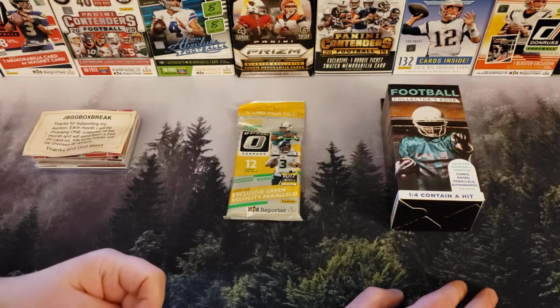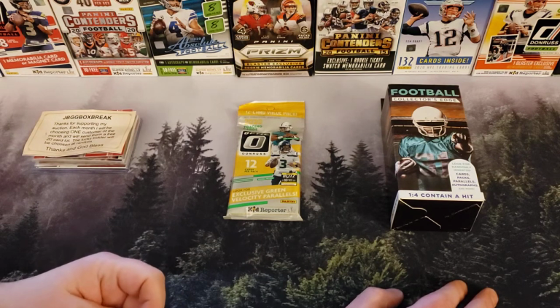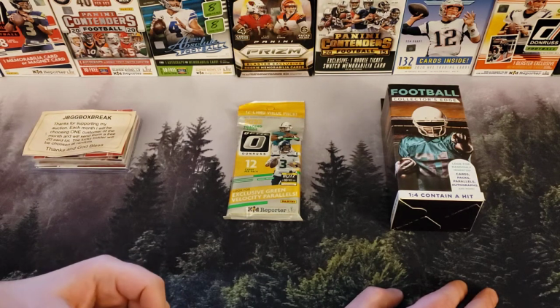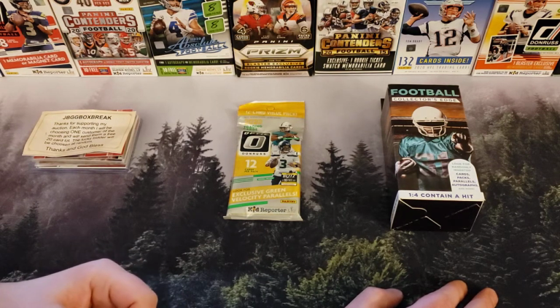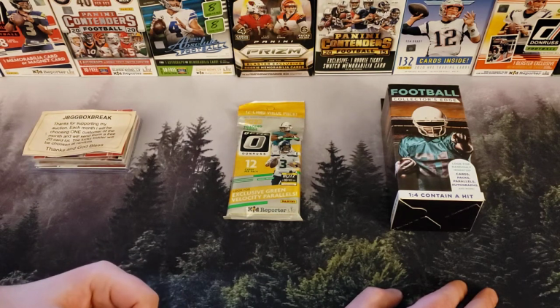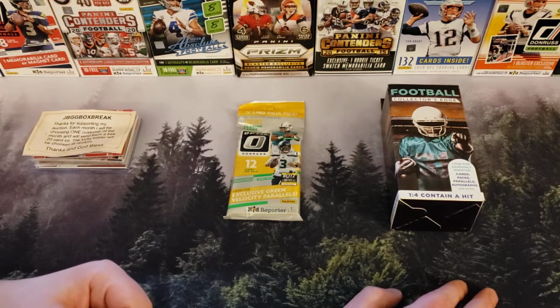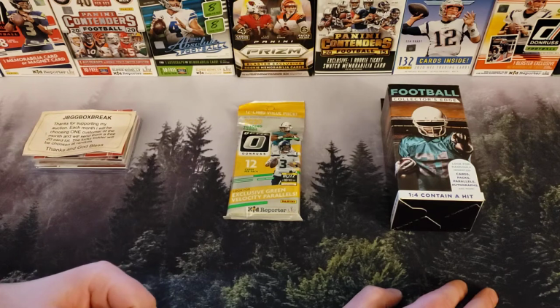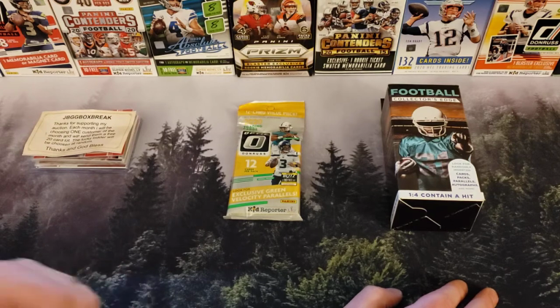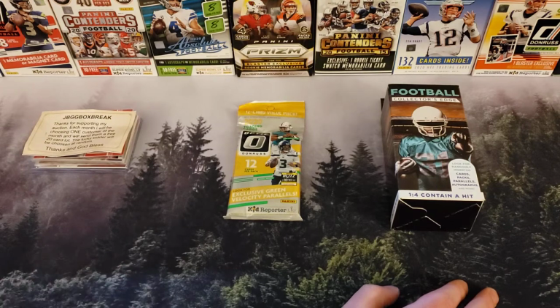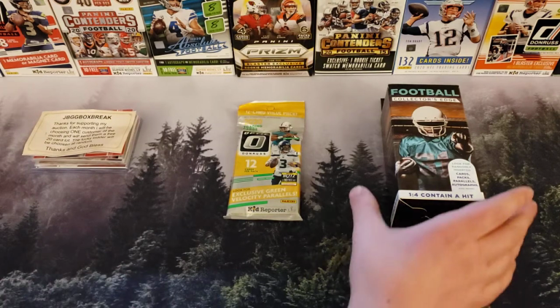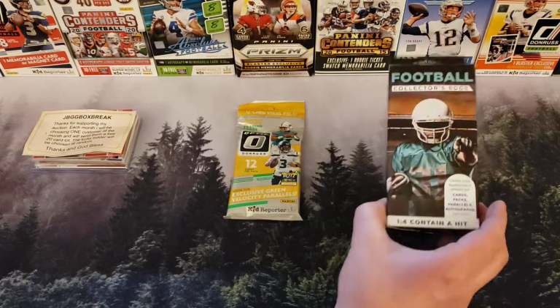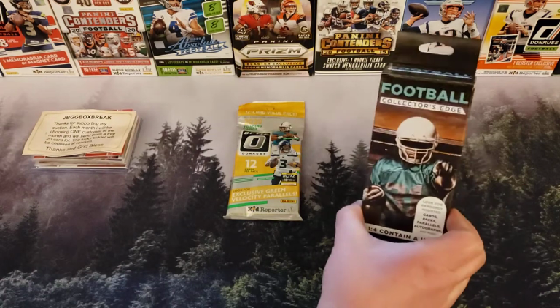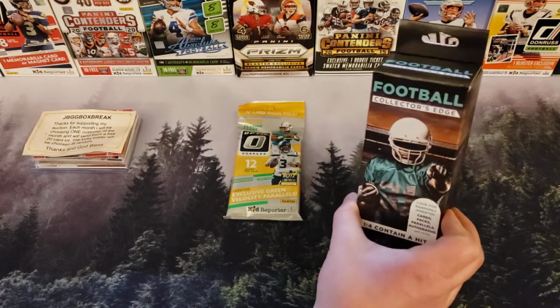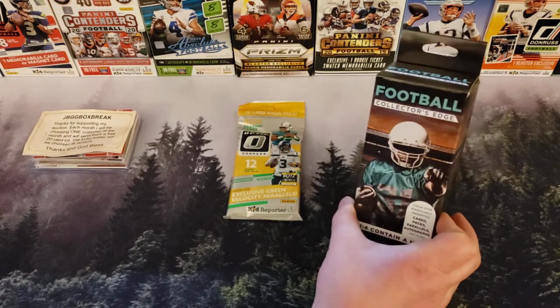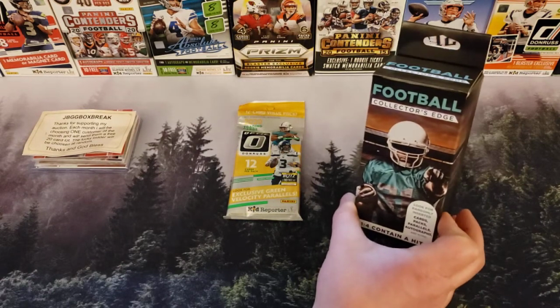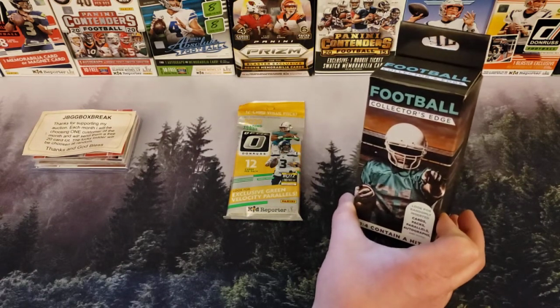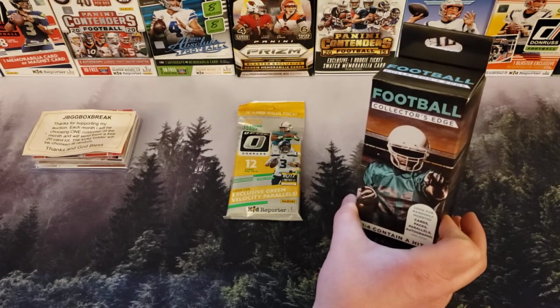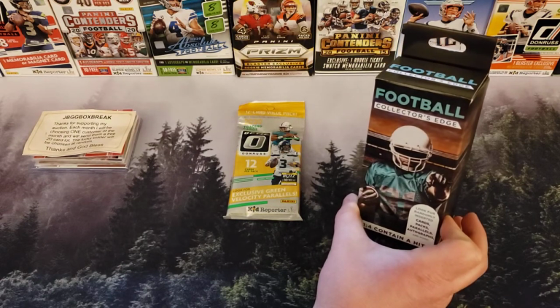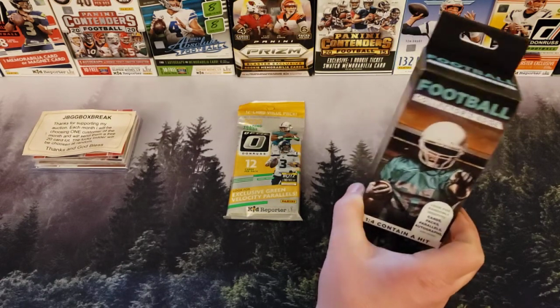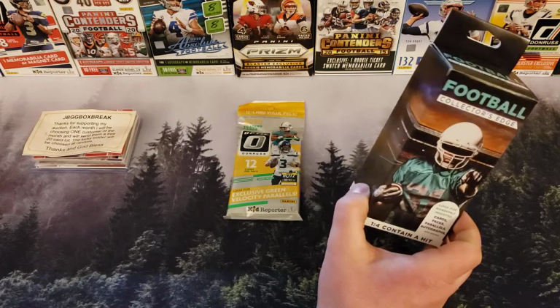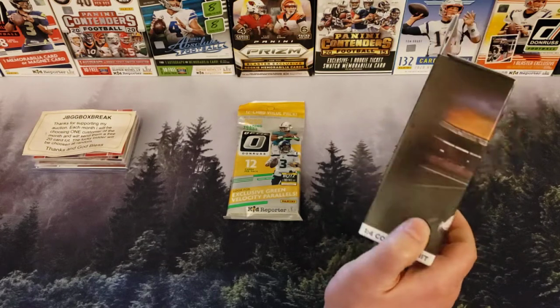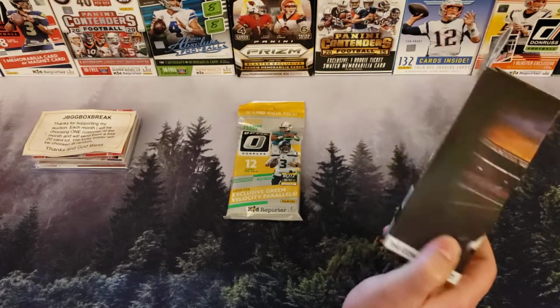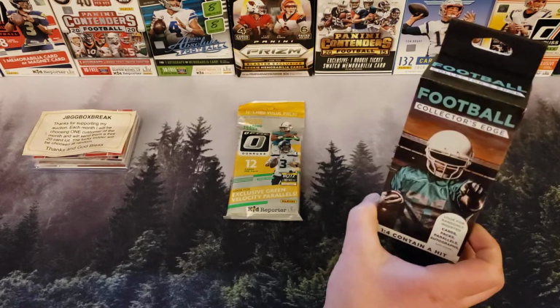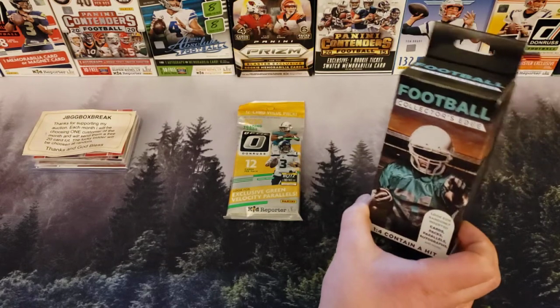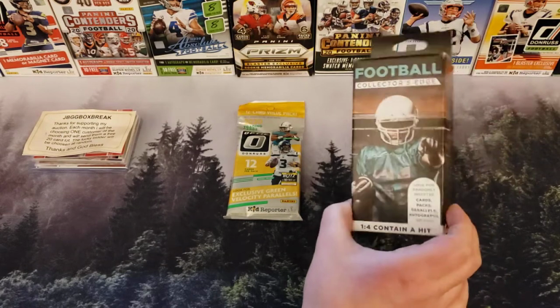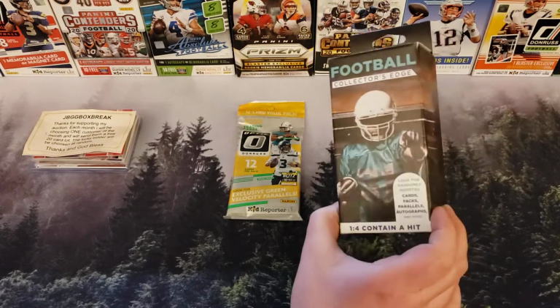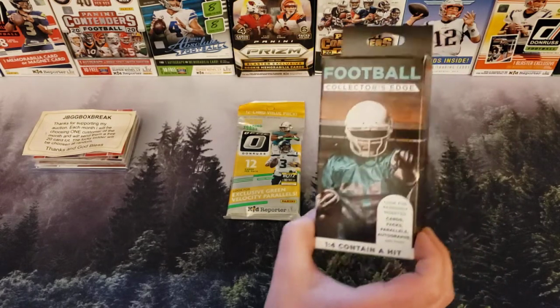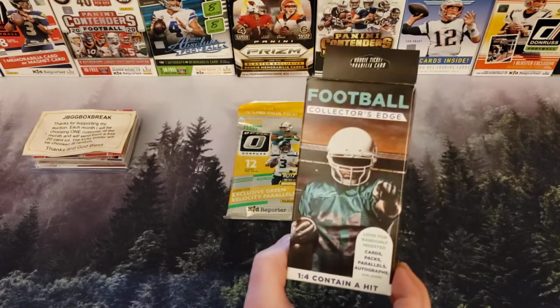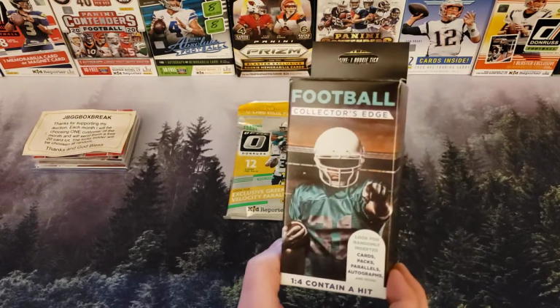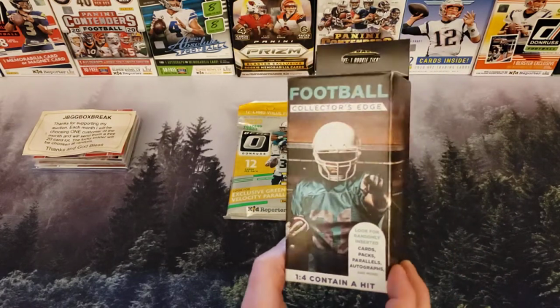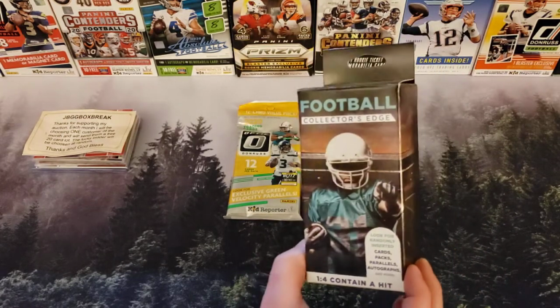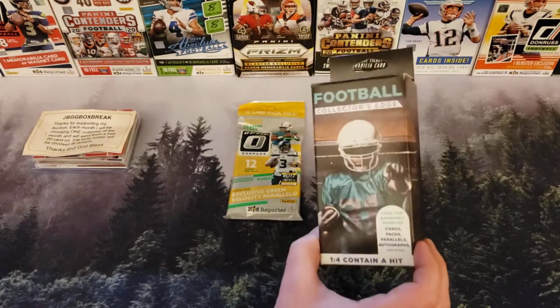That means today we are on to our value box. We're going to open up this value box that I found at Walgreens. I believe this was $5.49. I think most of you know what to expect out of here.